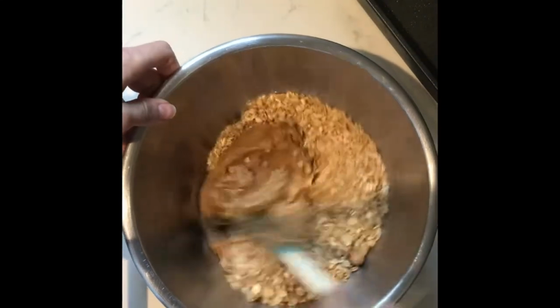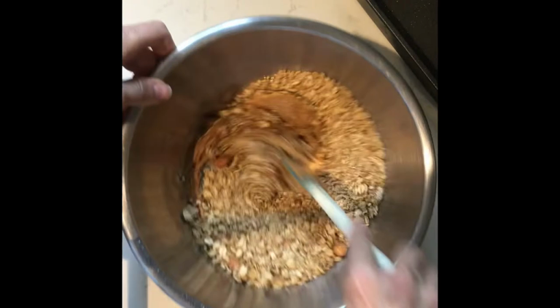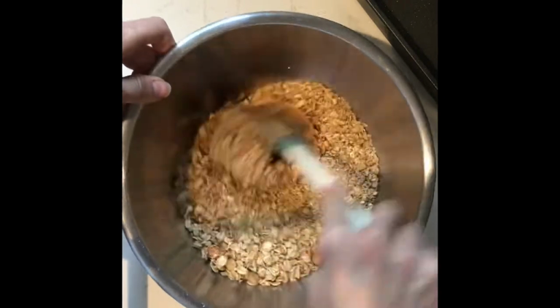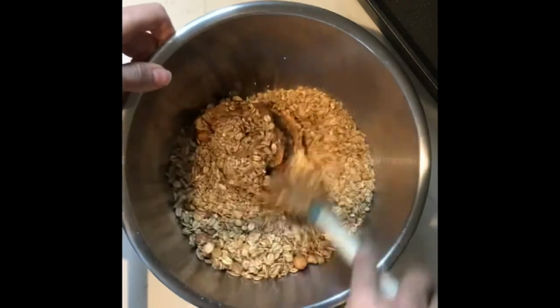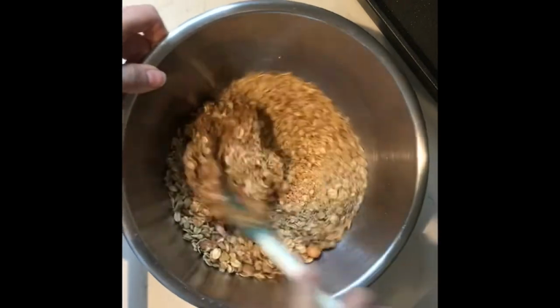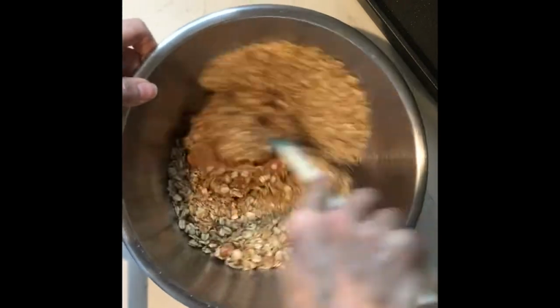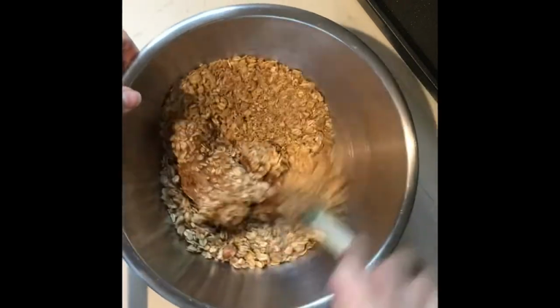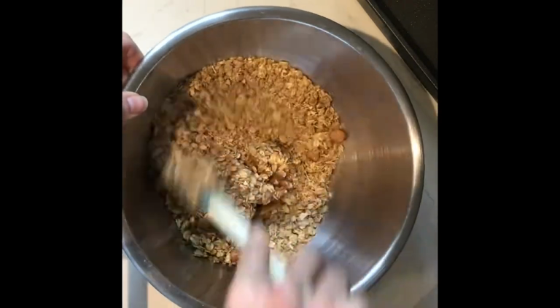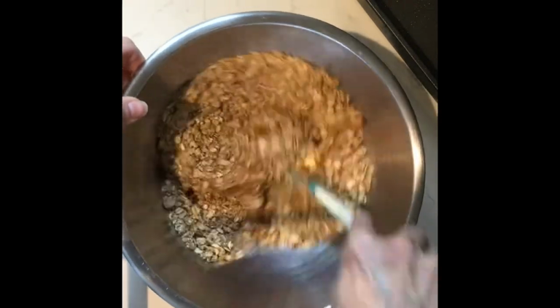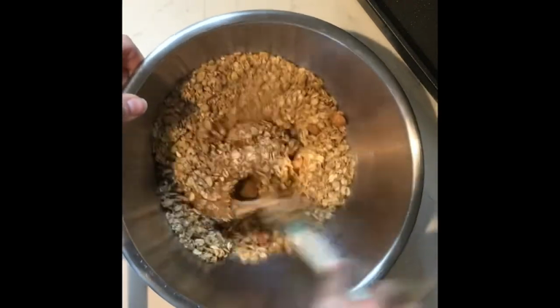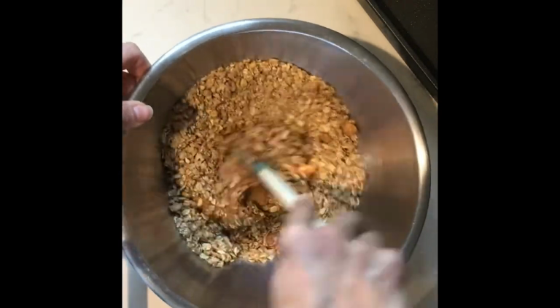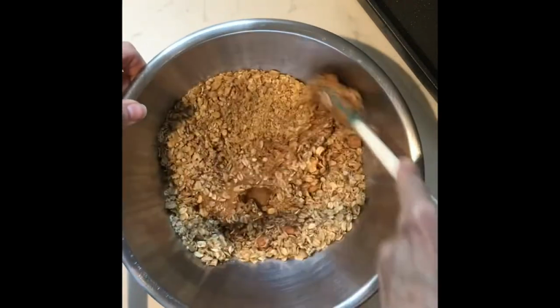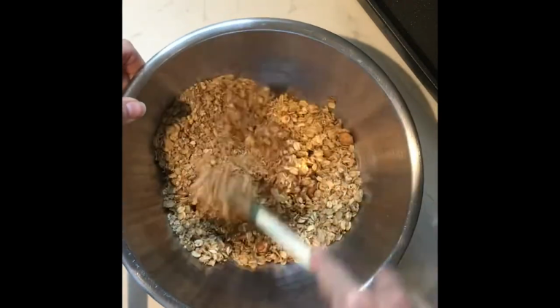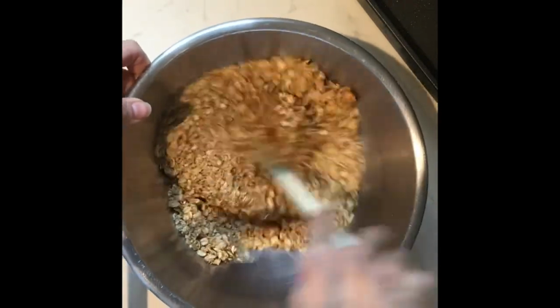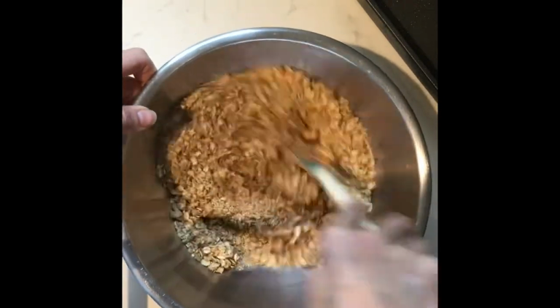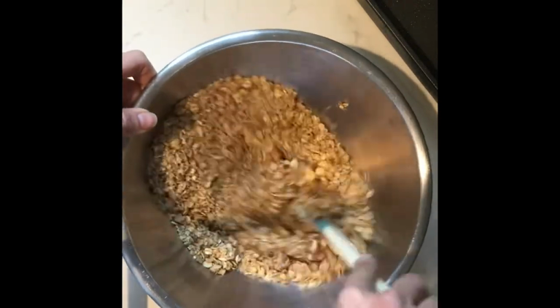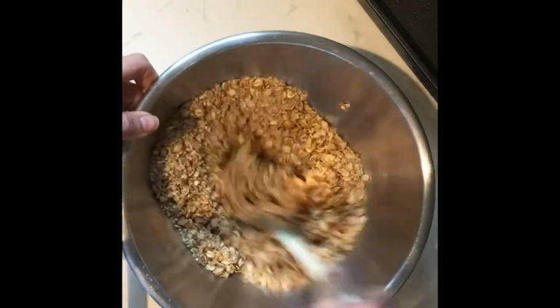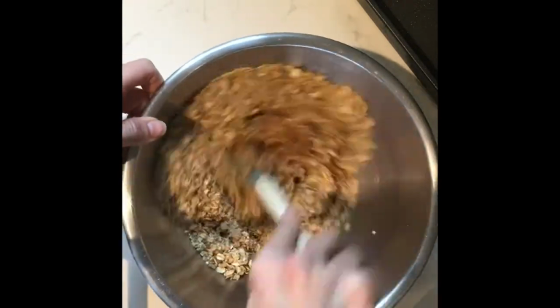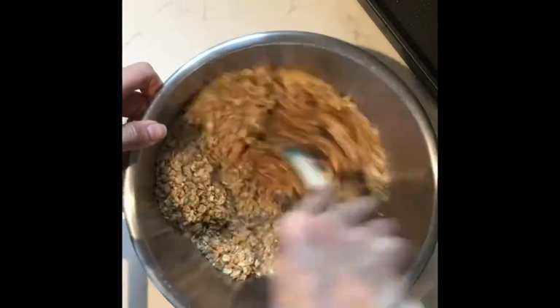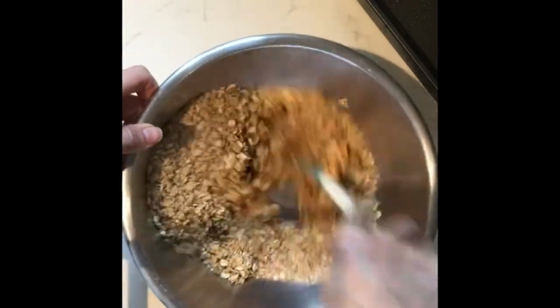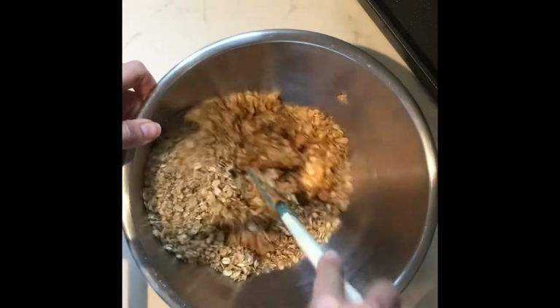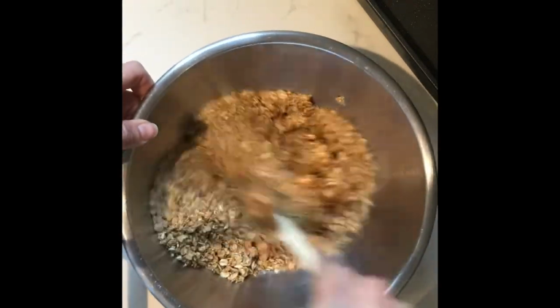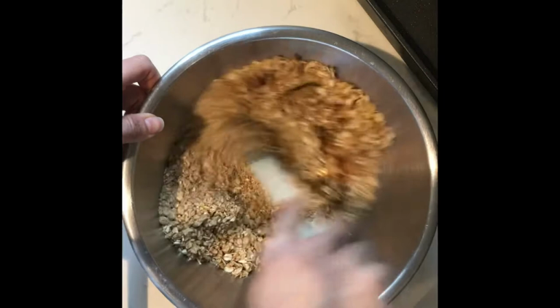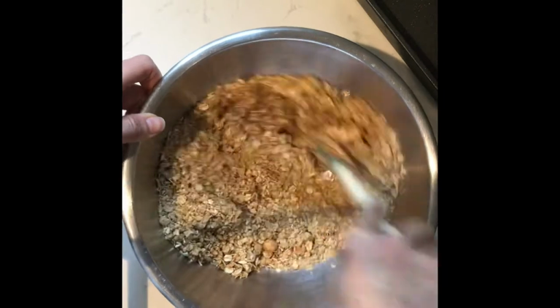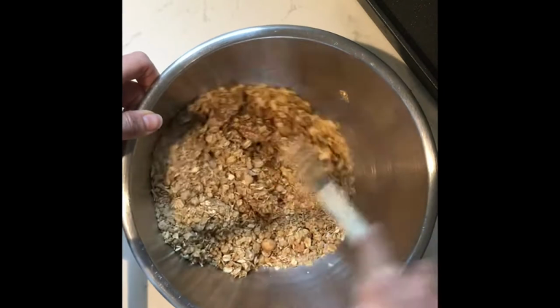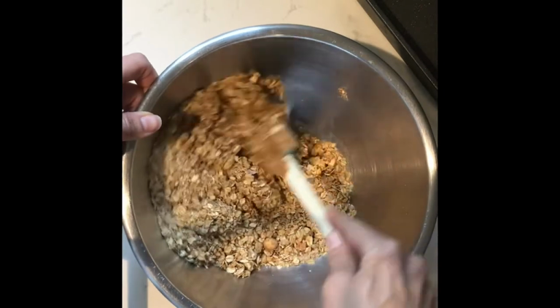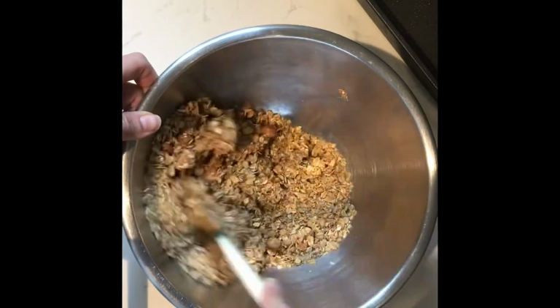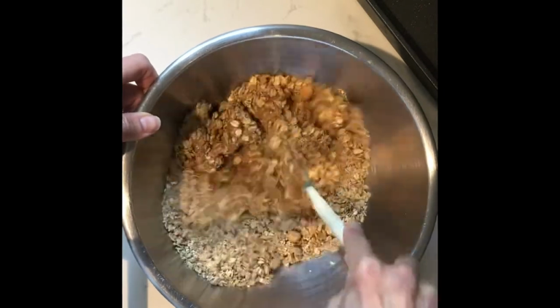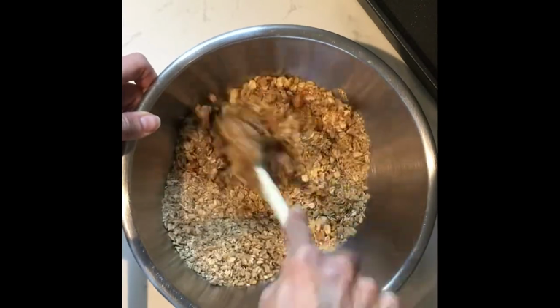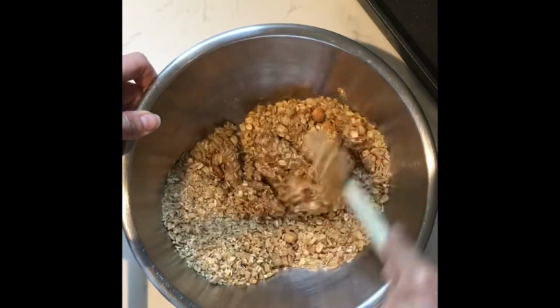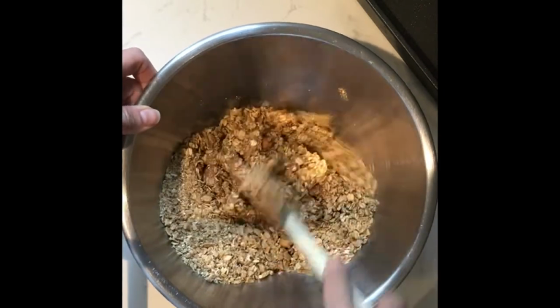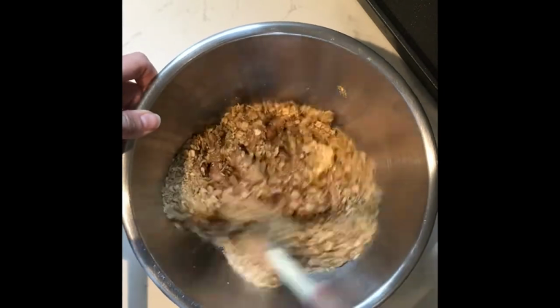If you wanted to use this in a stand mixer, you could do that as well, although you do run the risk of crushing the oats down even further, which you really don't want to do.